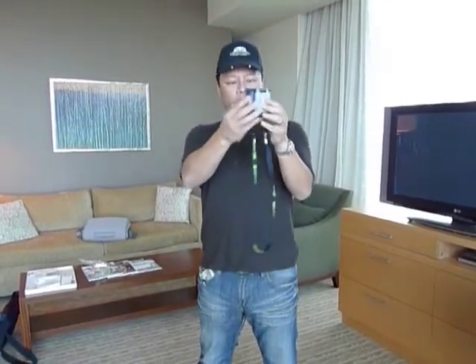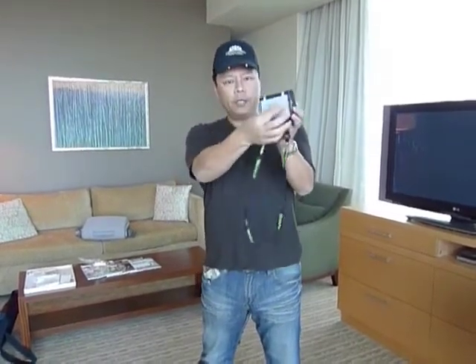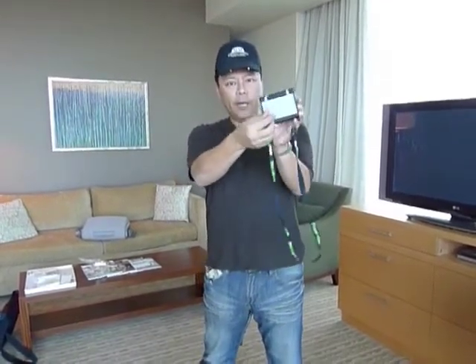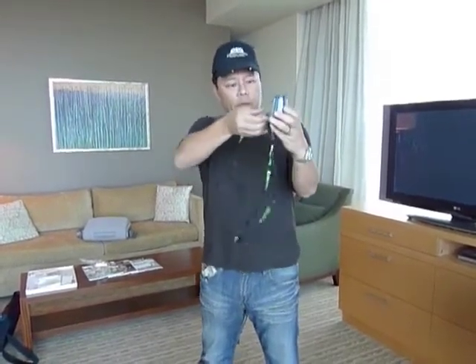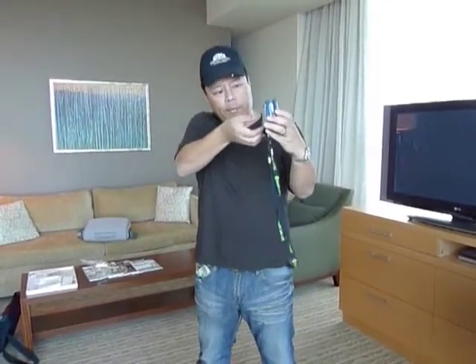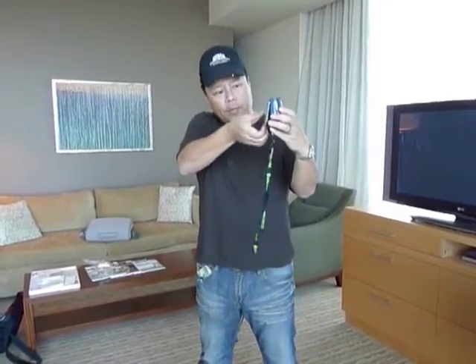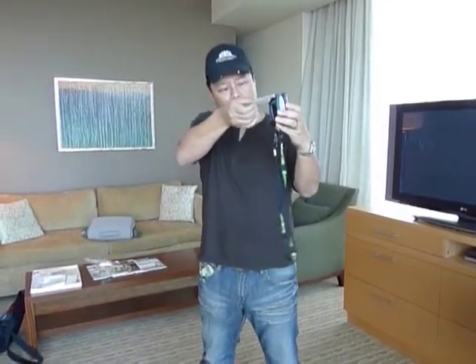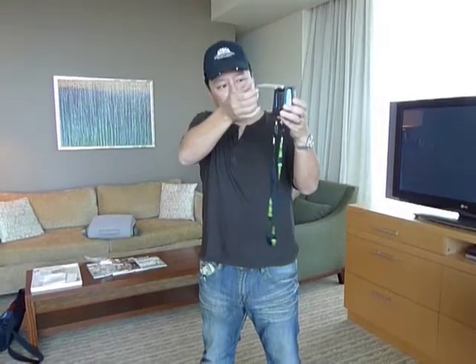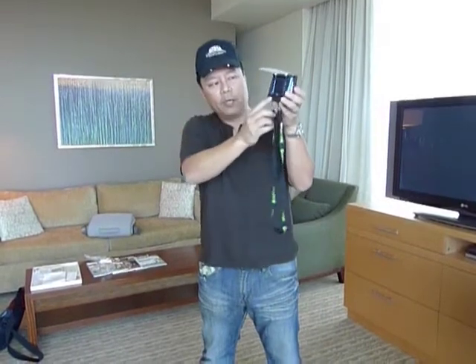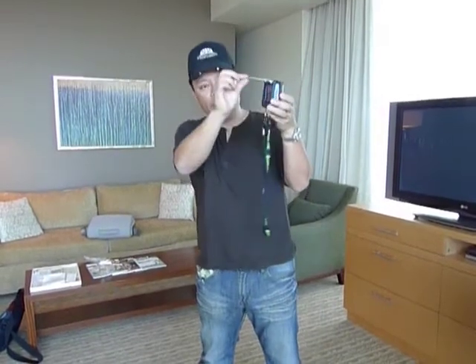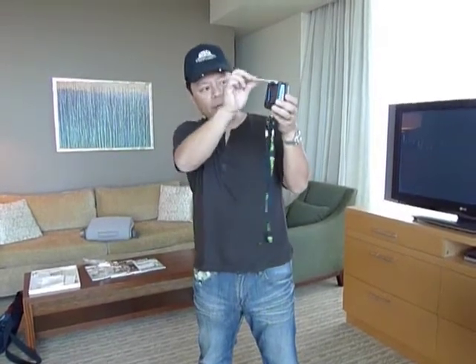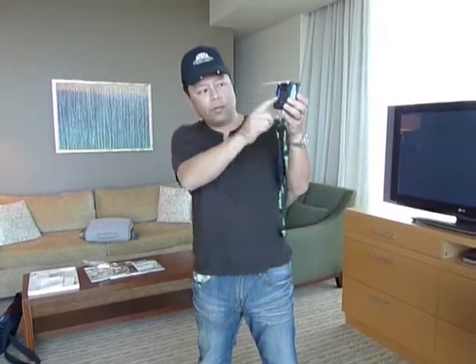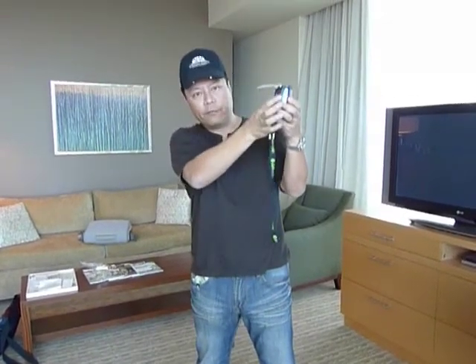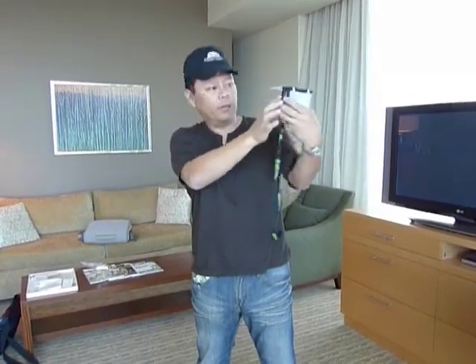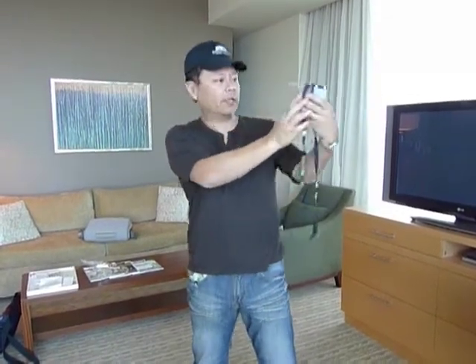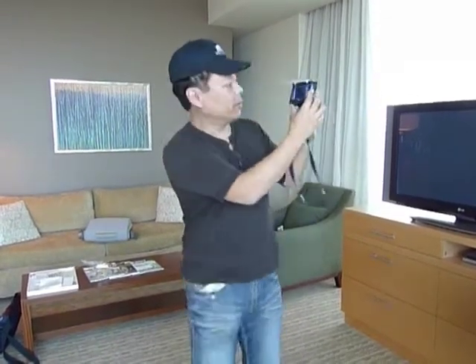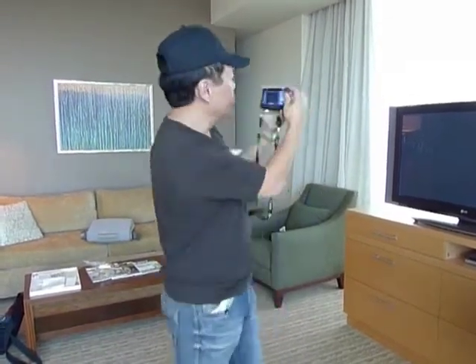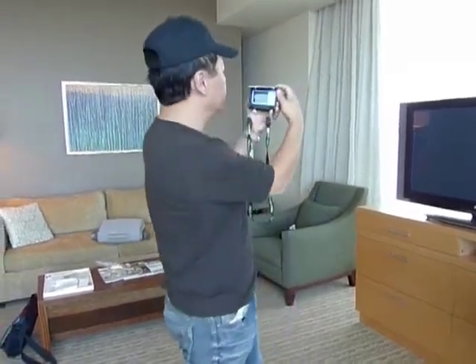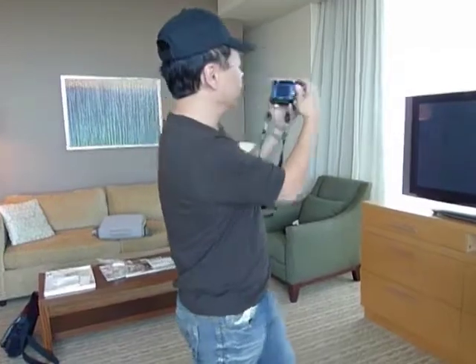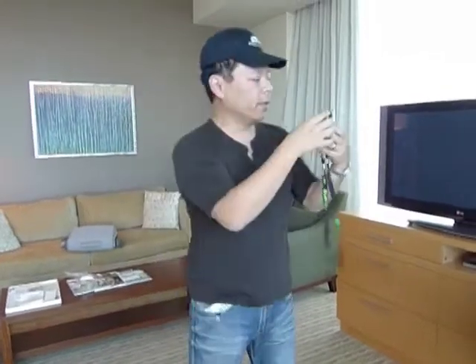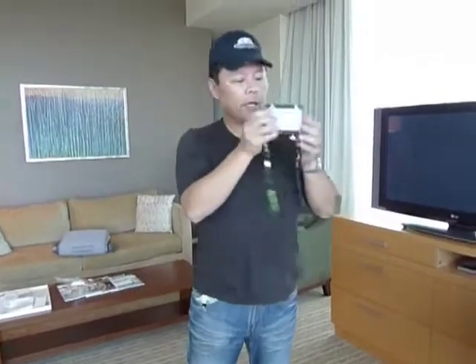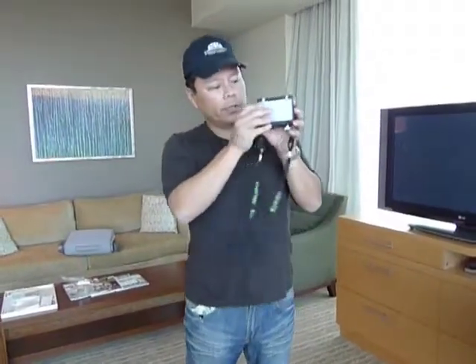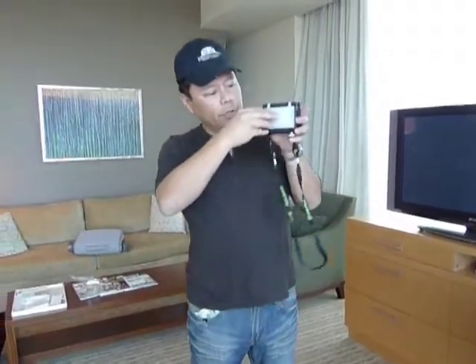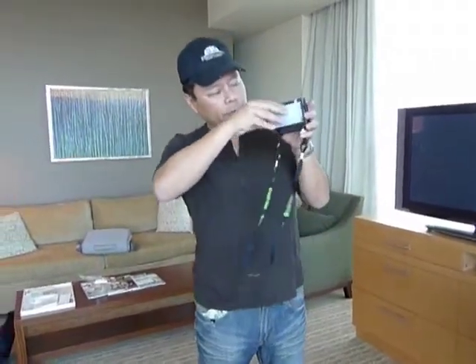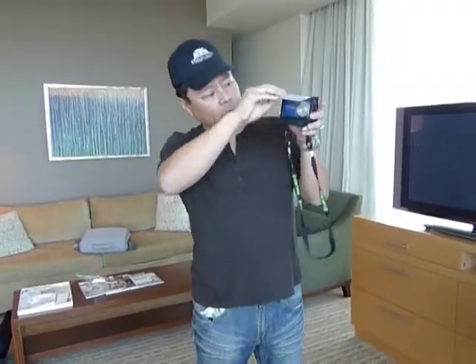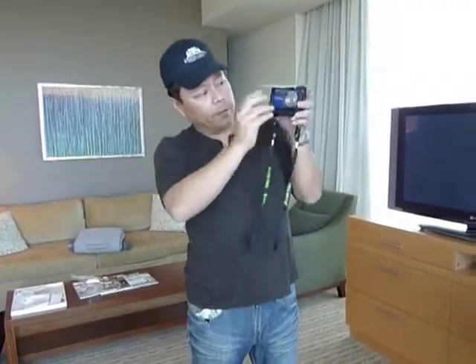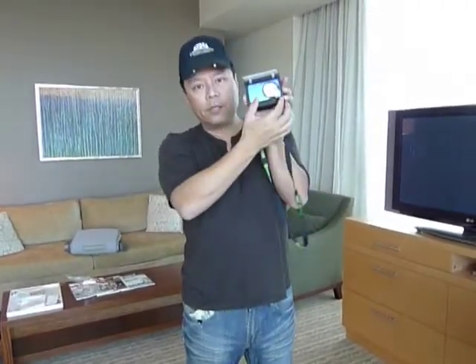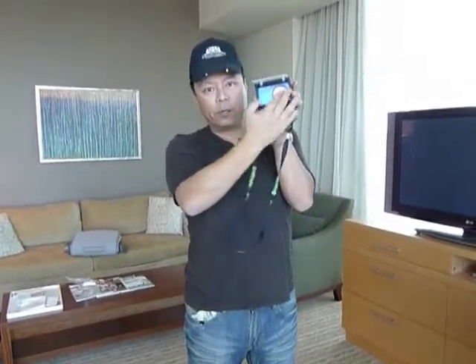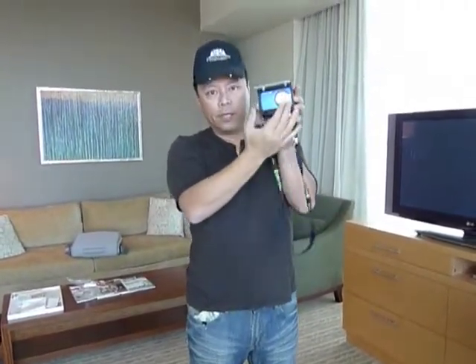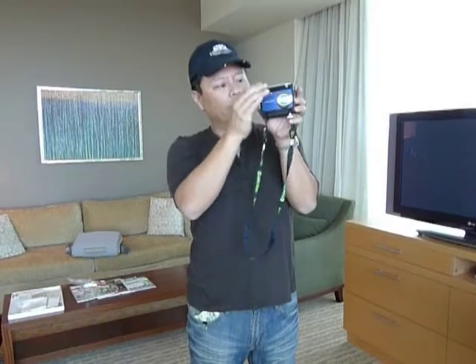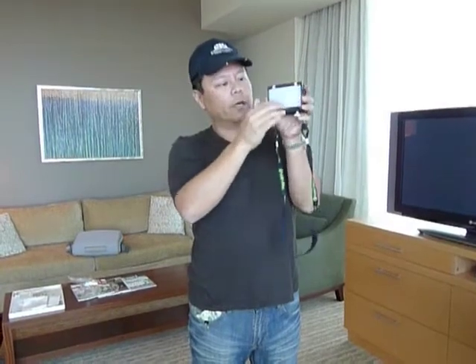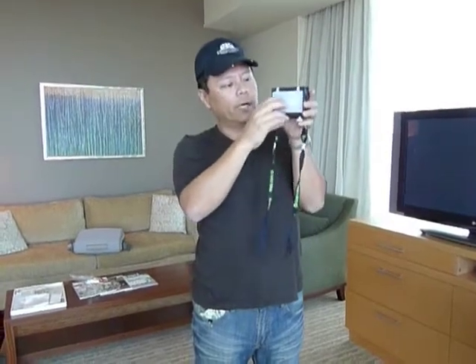Then it has these flaps. The way the flaps work is this is kind of like a hood — it keeps the glare off of the screen so when you want to look at the screen you can see it better. It also folds like this, which will make a lens shape for your camera.